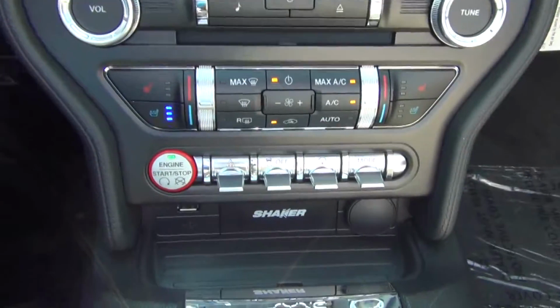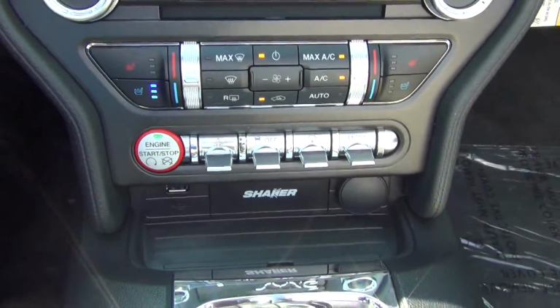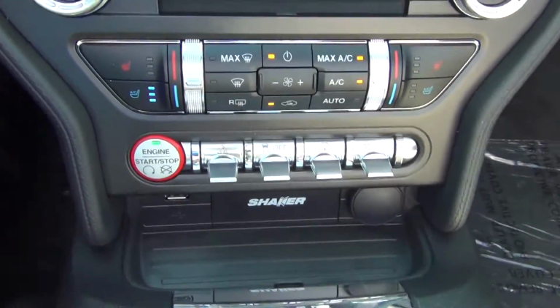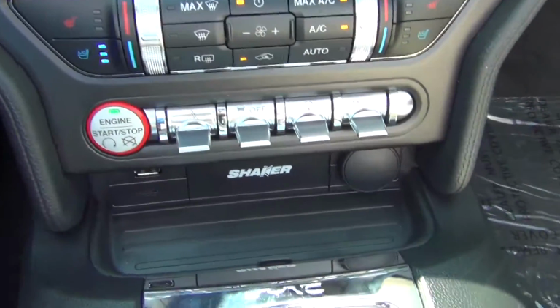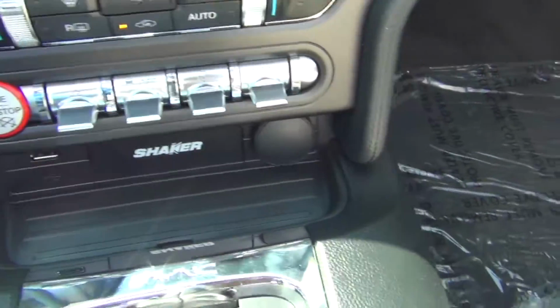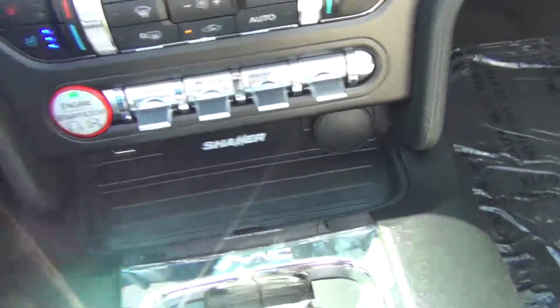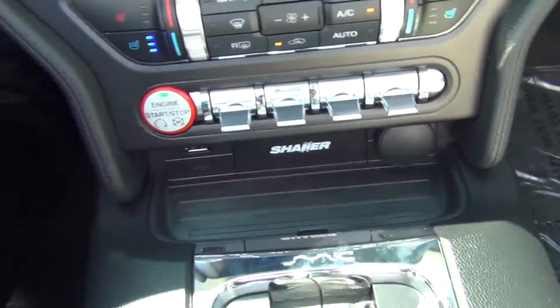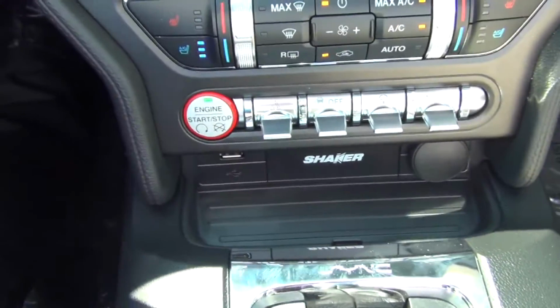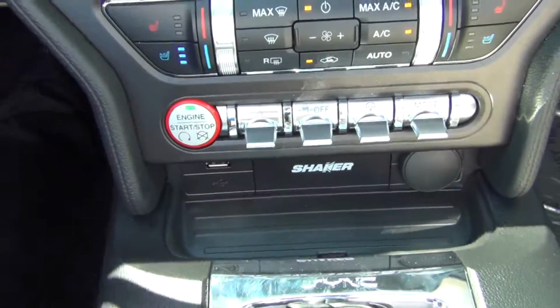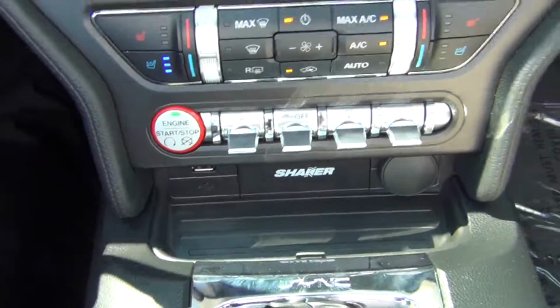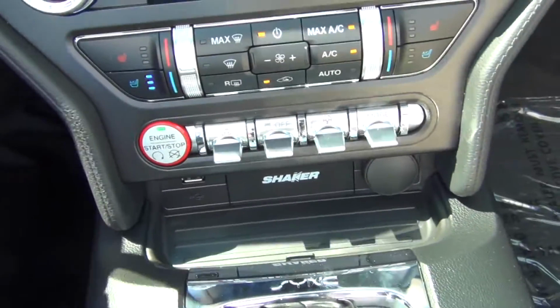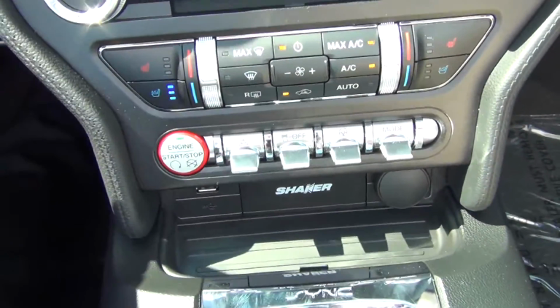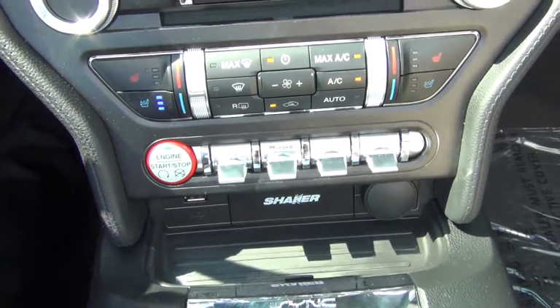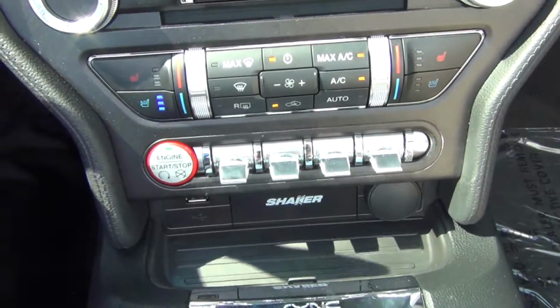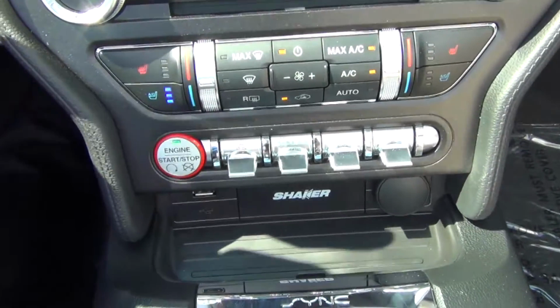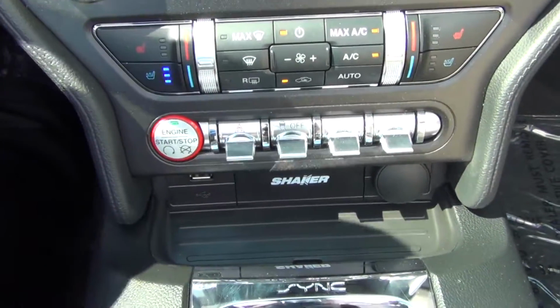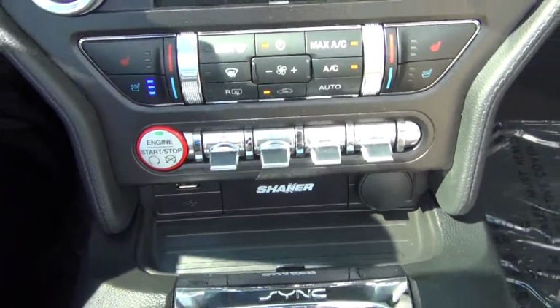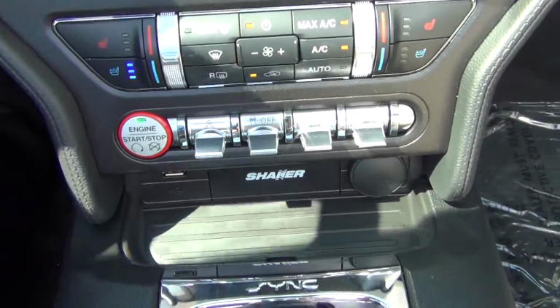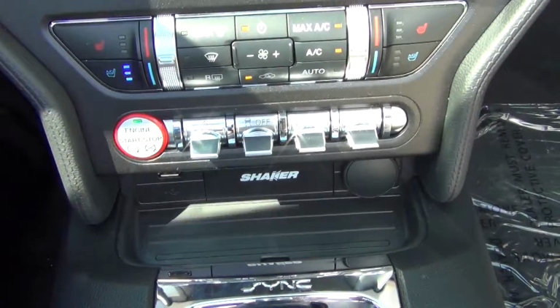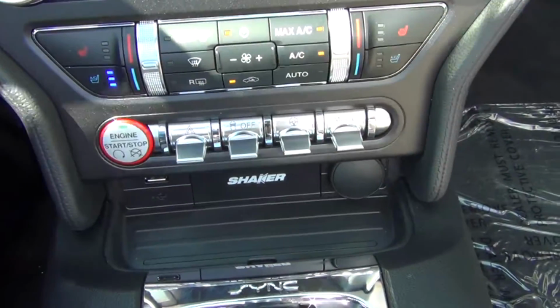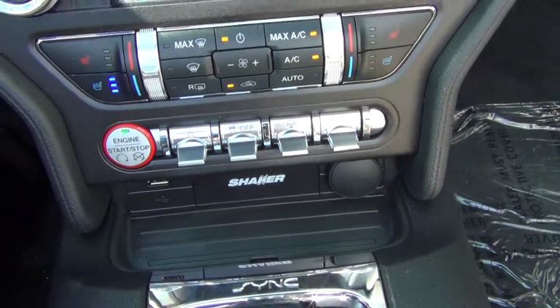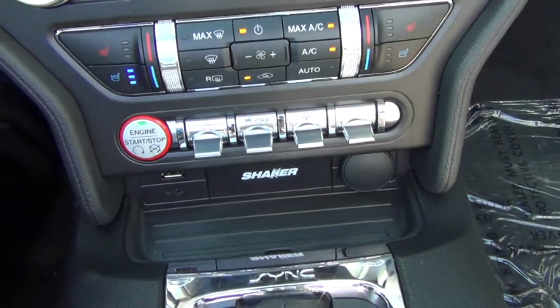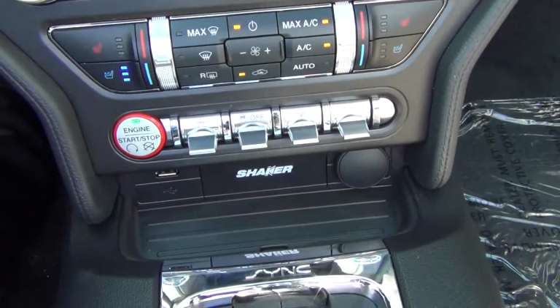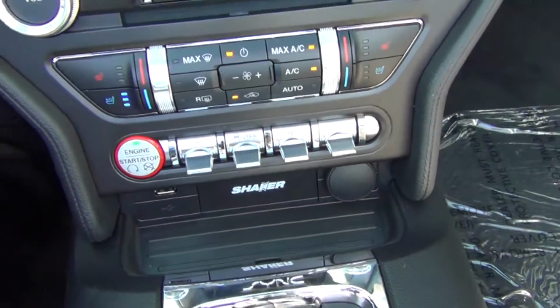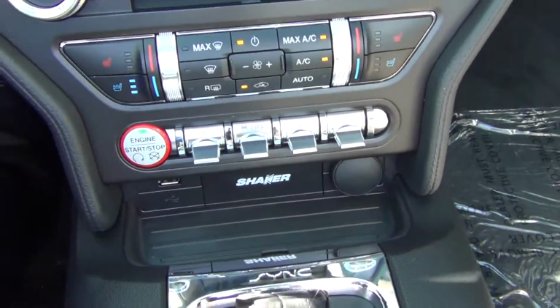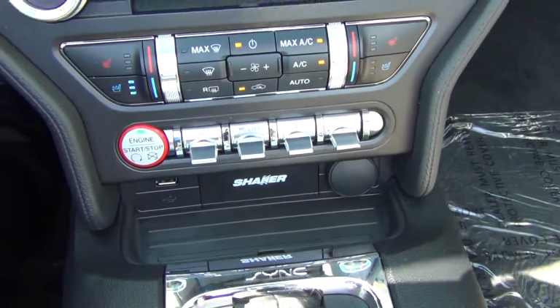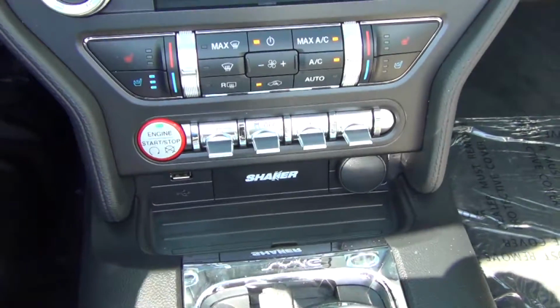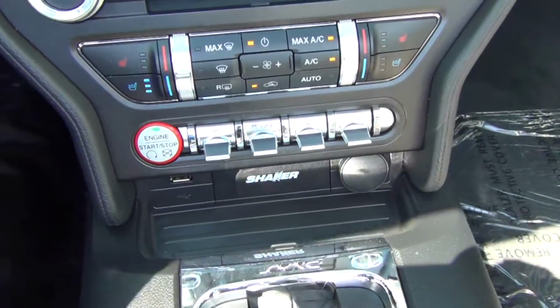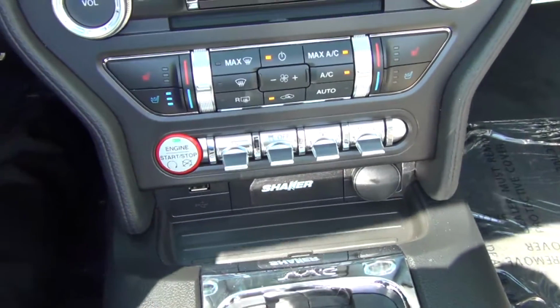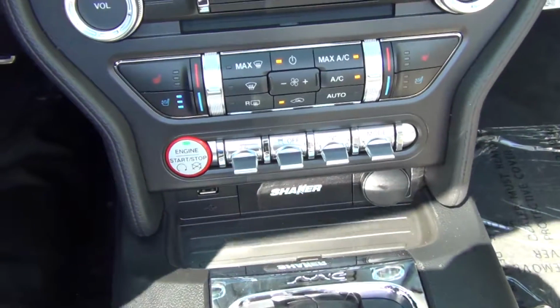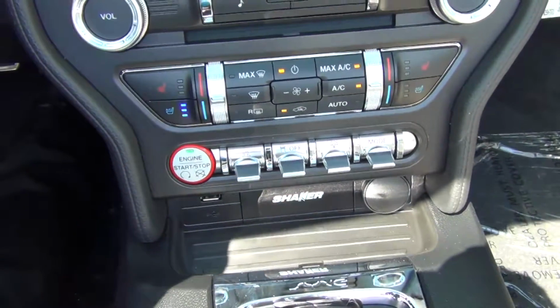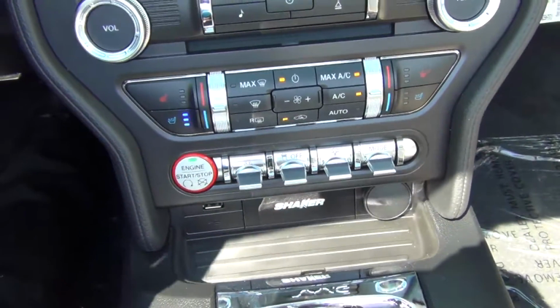Now underneath here you have toggle switches for your emergency flashes, your traction control, your steering mode, and your driving mode. You want to know what the driving mode is?